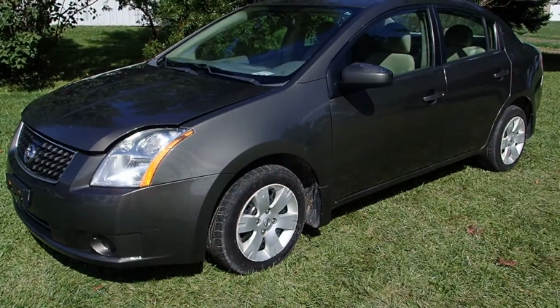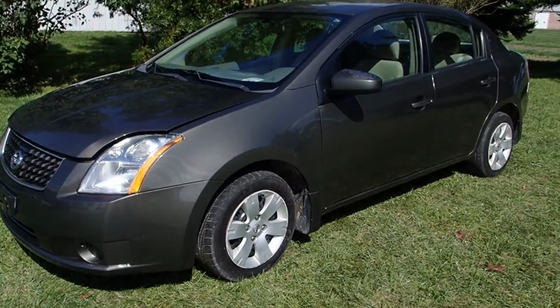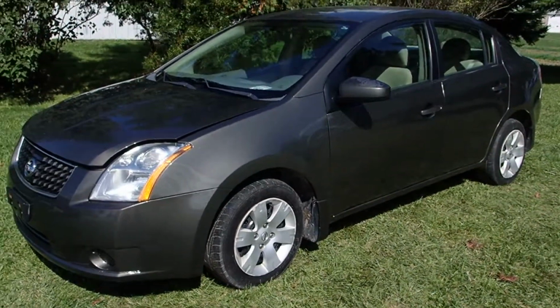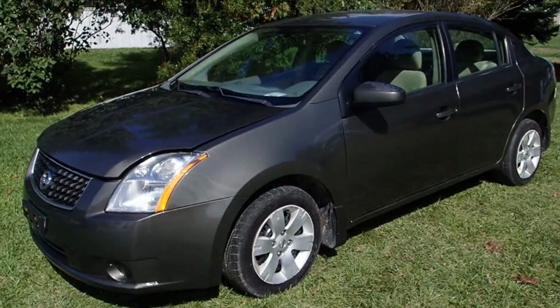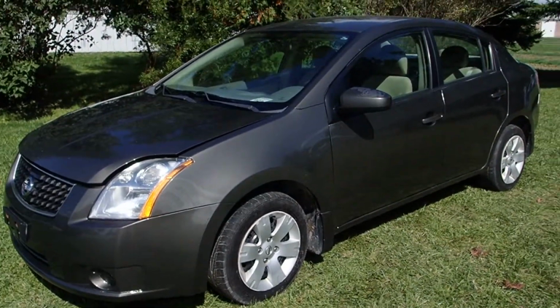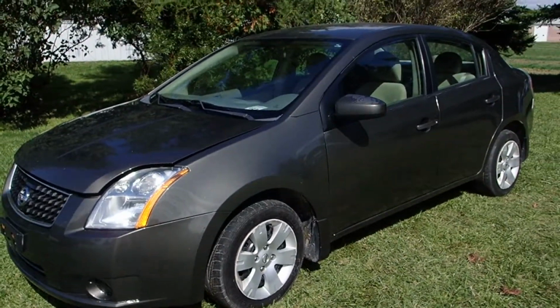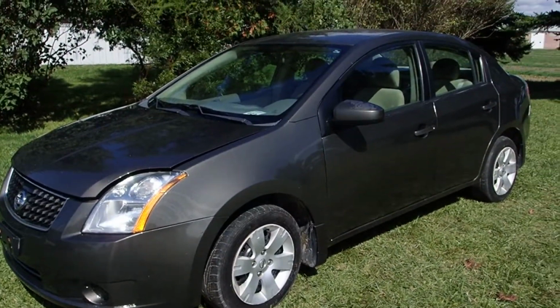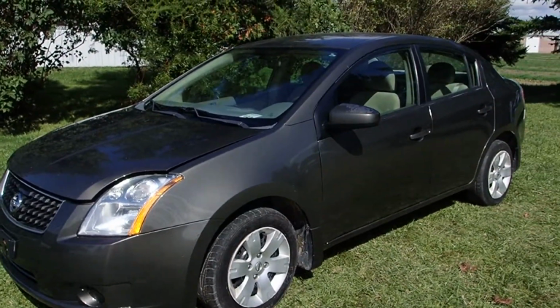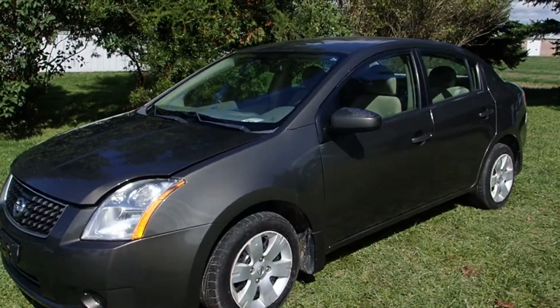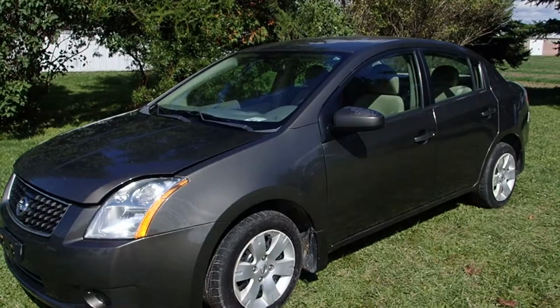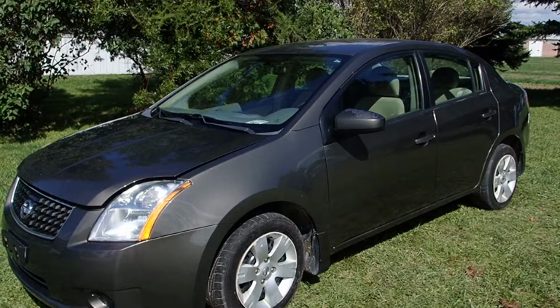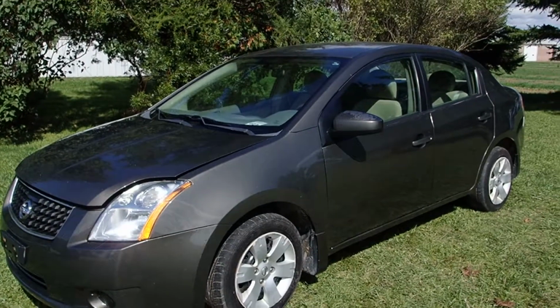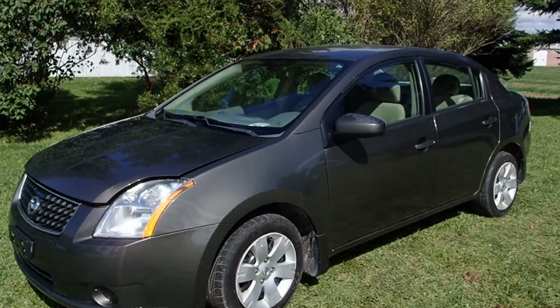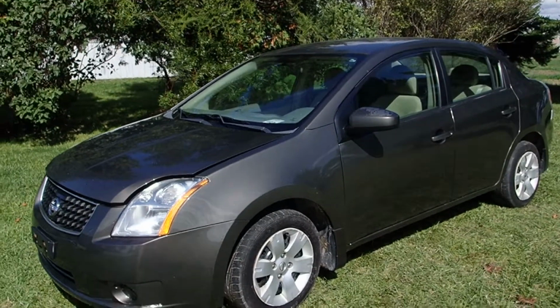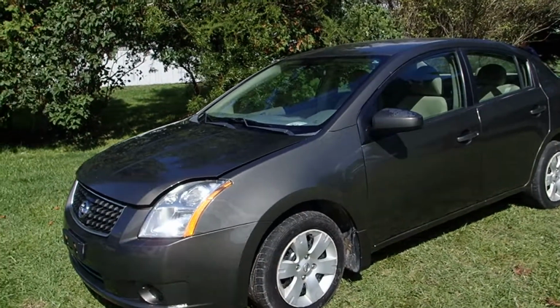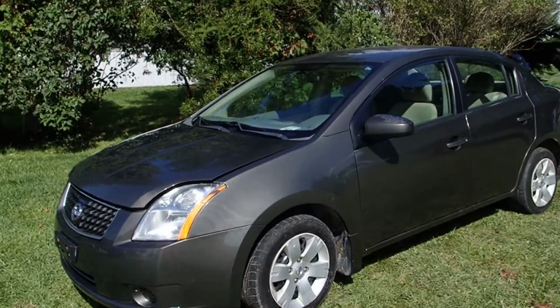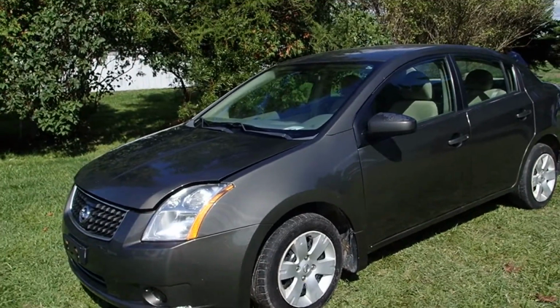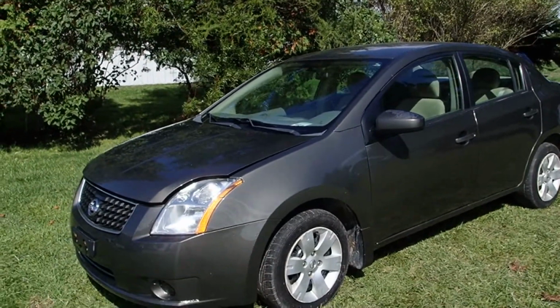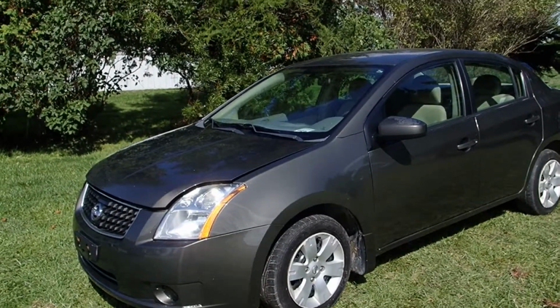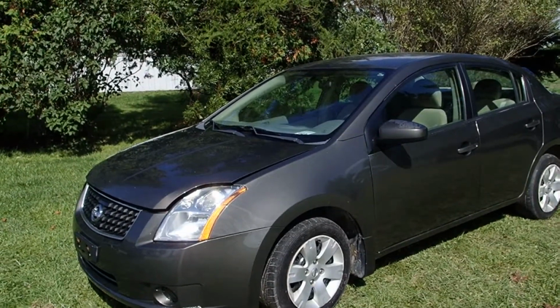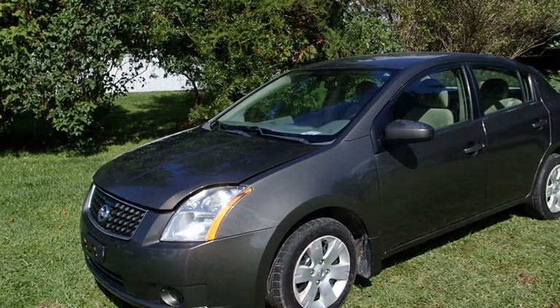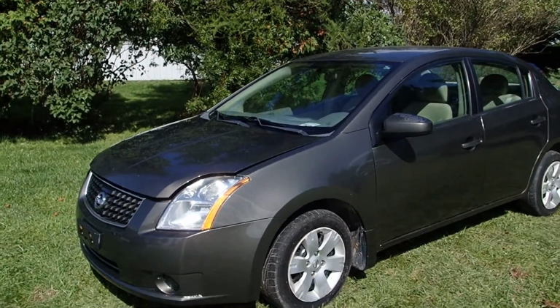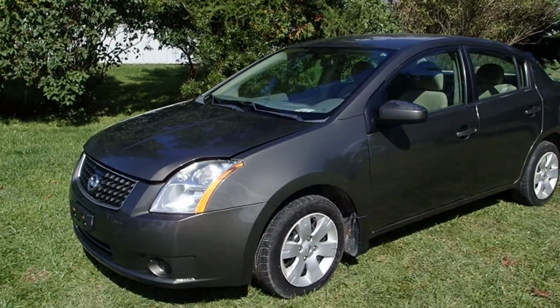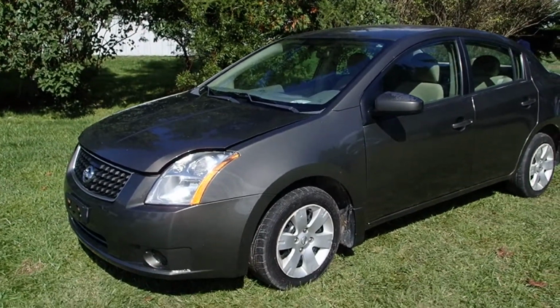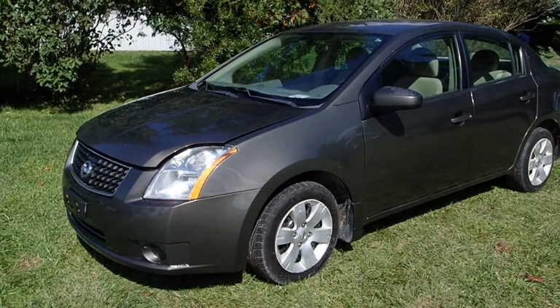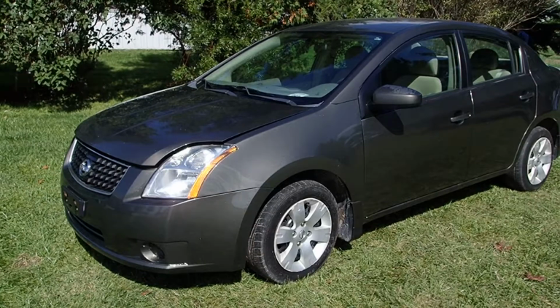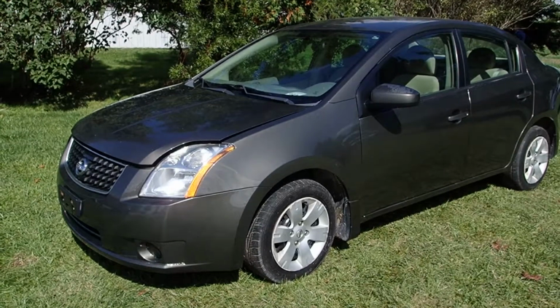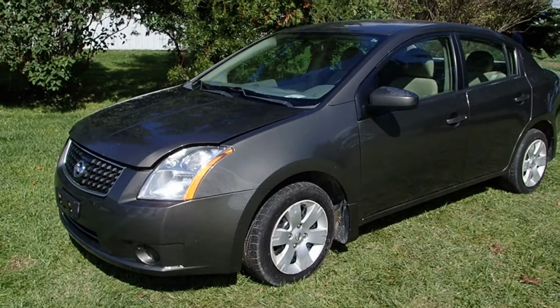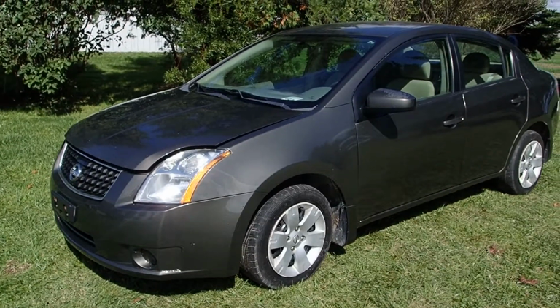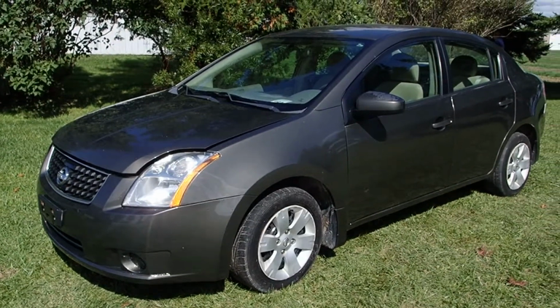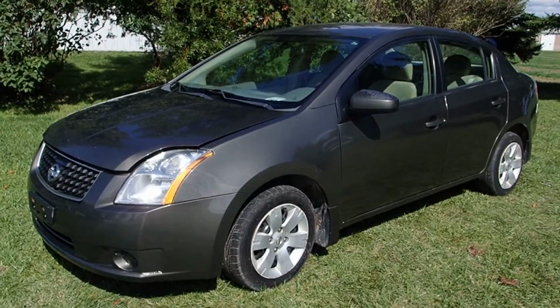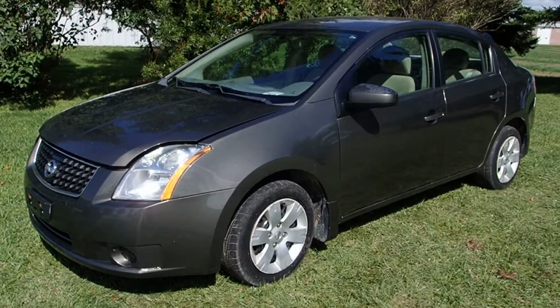Hello Rapid Sale Buyers. Again, lot number 22 for the Hamilton Estate Auction for Hamilton Auto Sales is a 2008 Nissan Sentra.